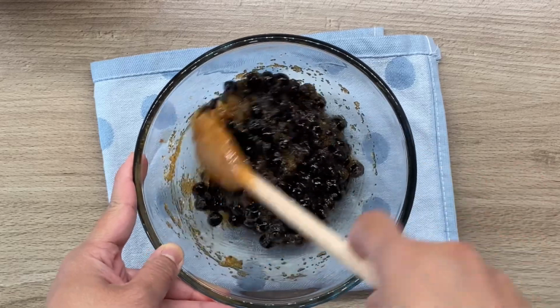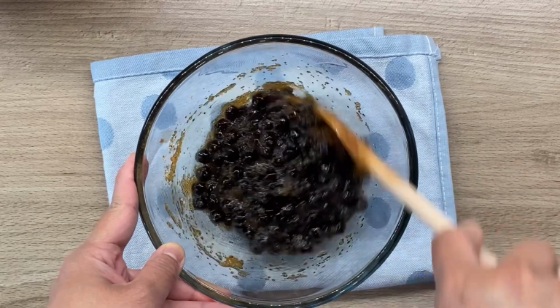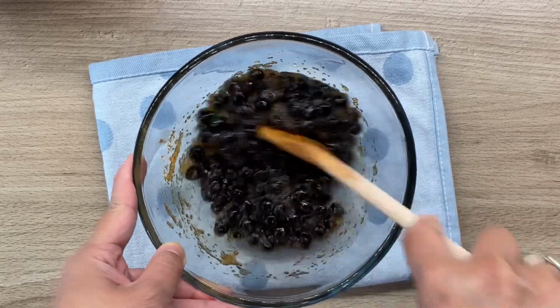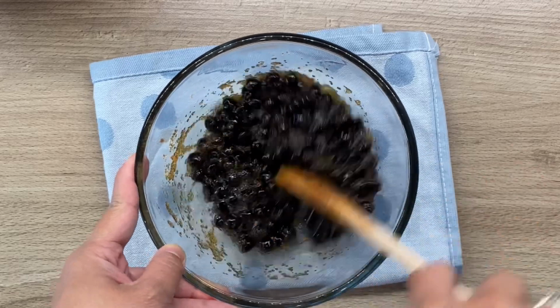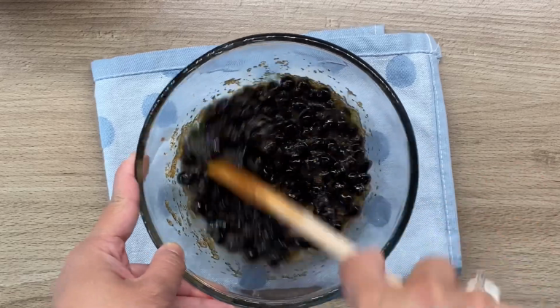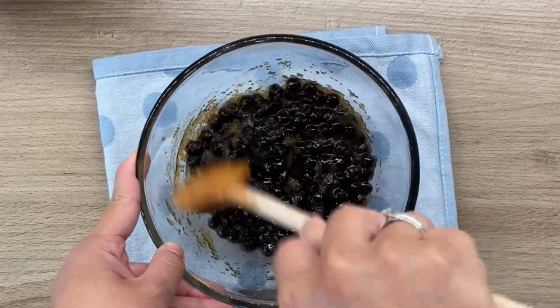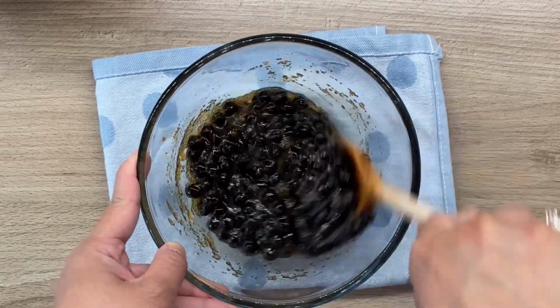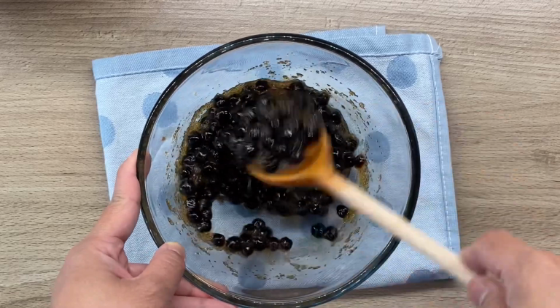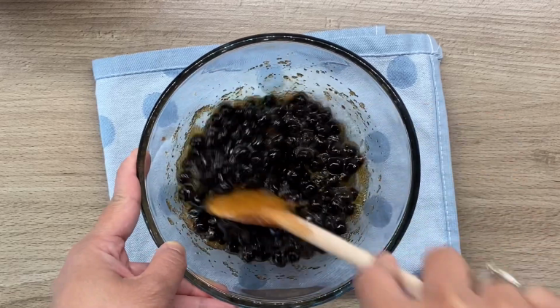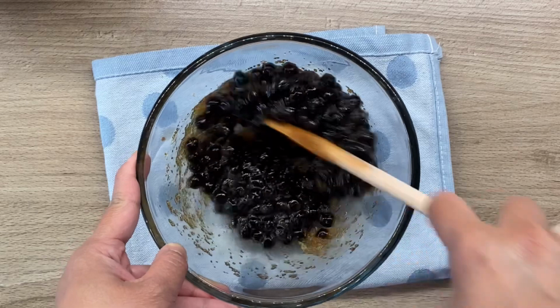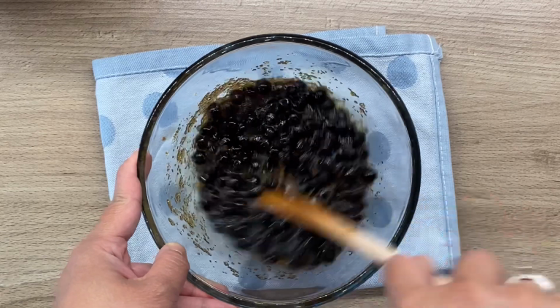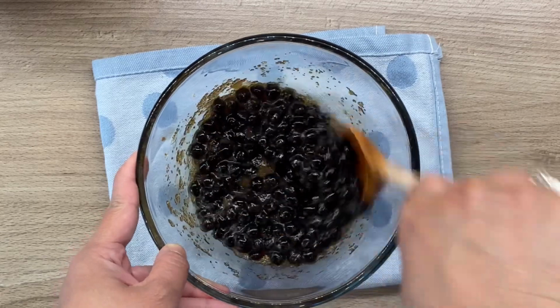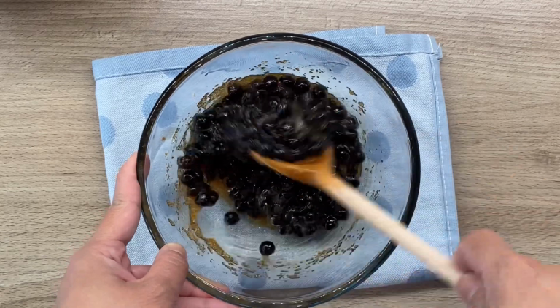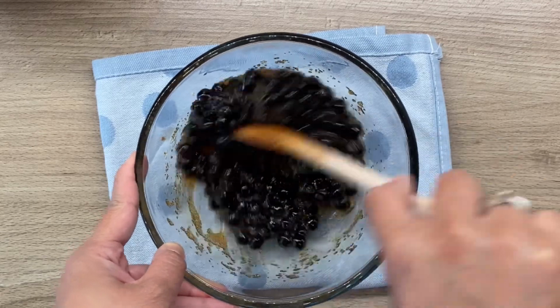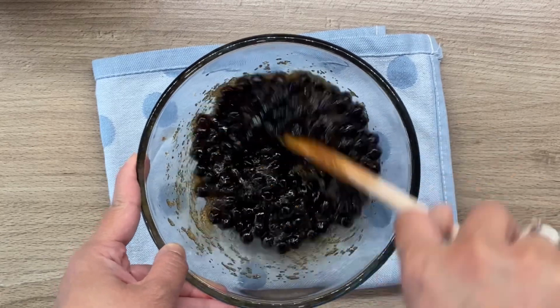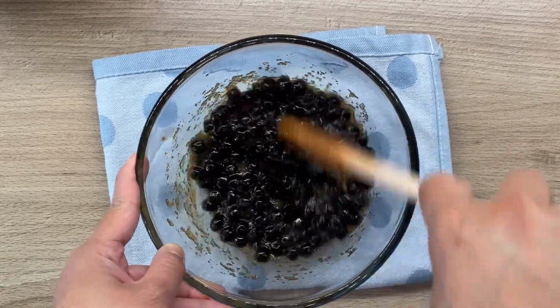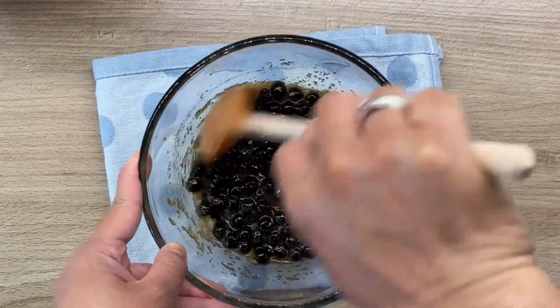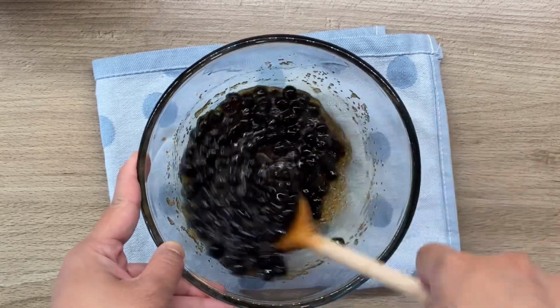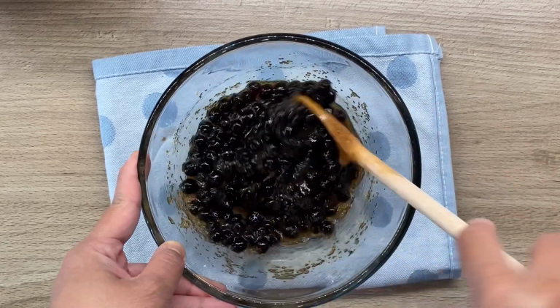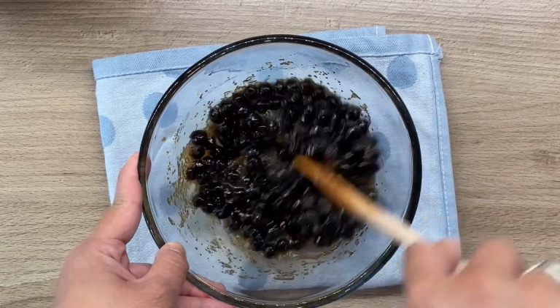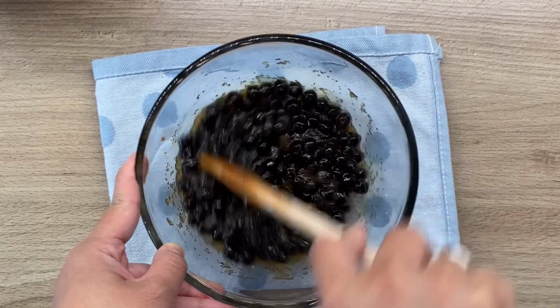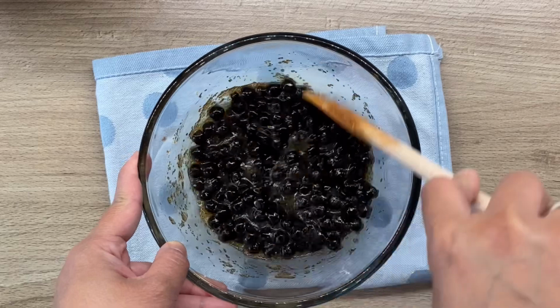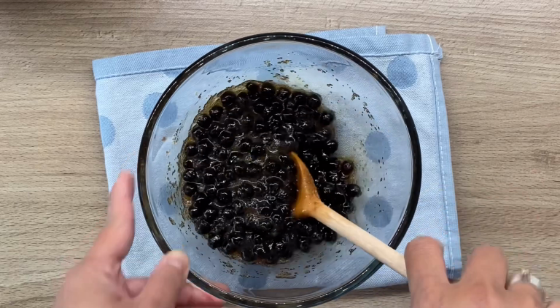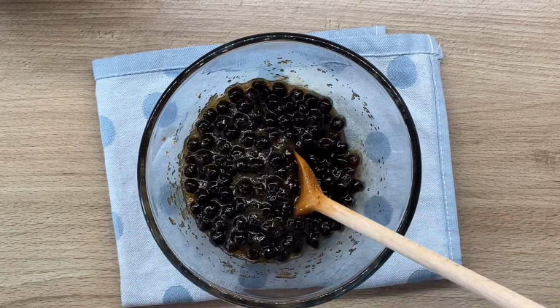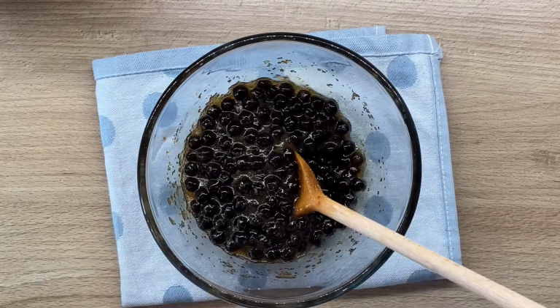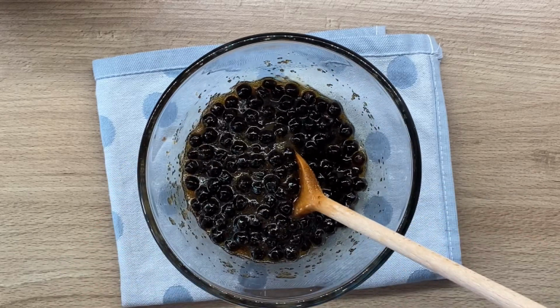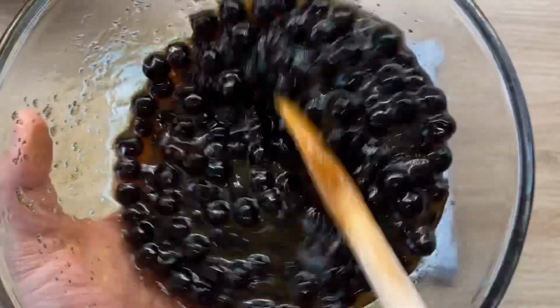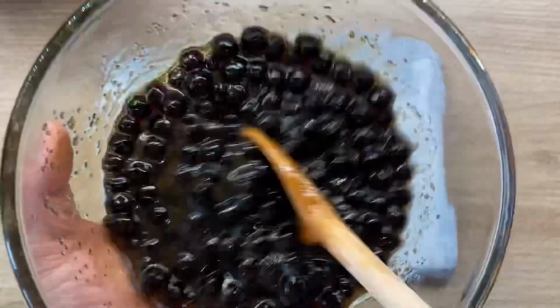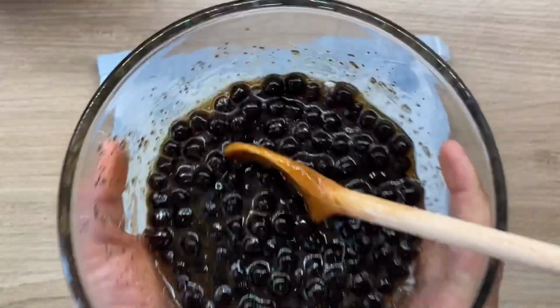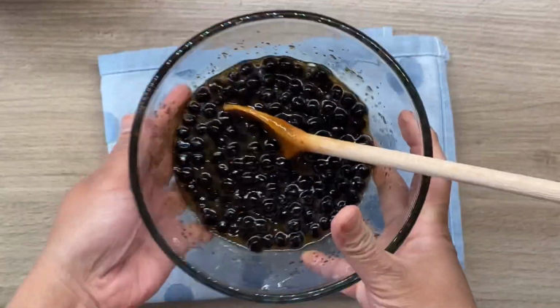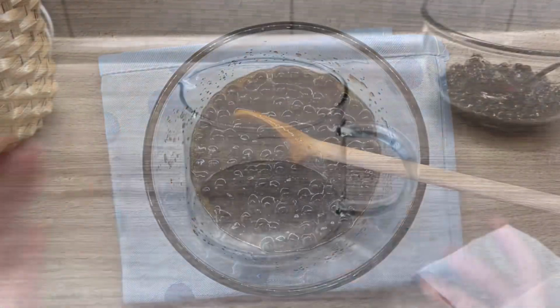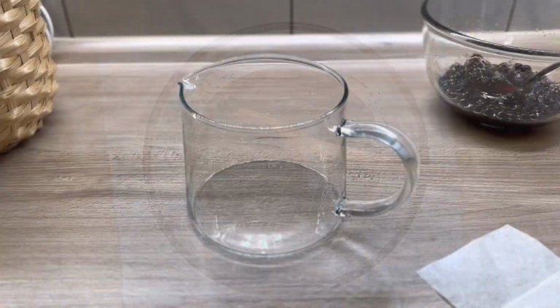If you think you need a little bit of water, just go ahead and add a tablespoon or two of water in order for you to mix the boba and the sugar properly. There you go.